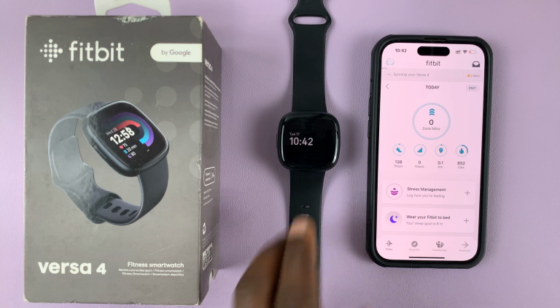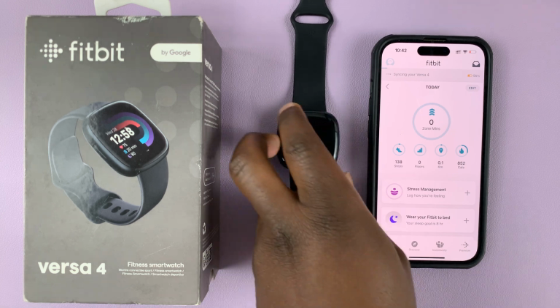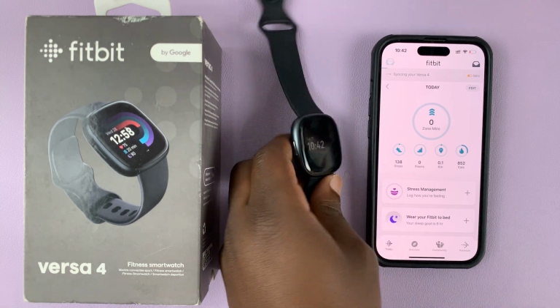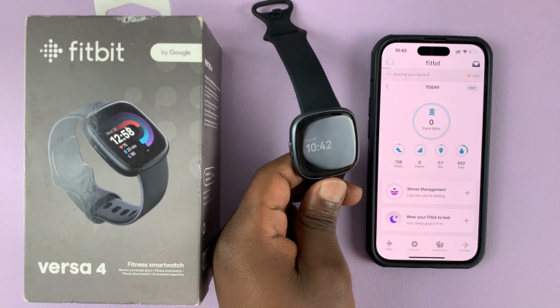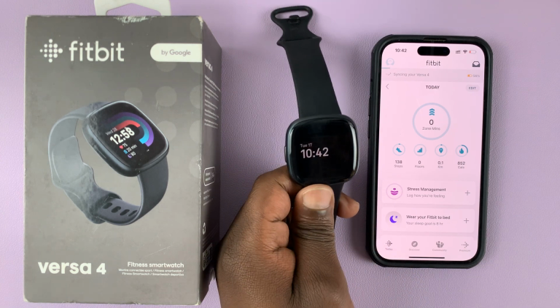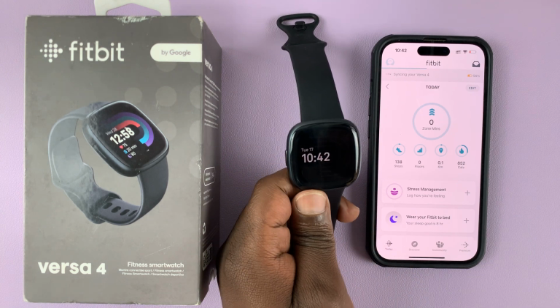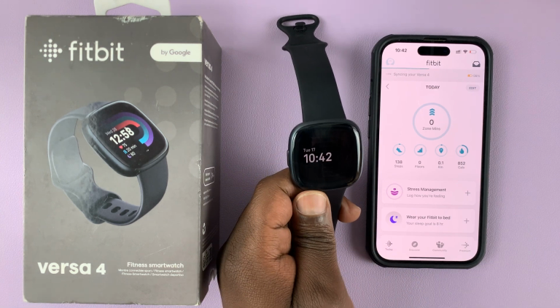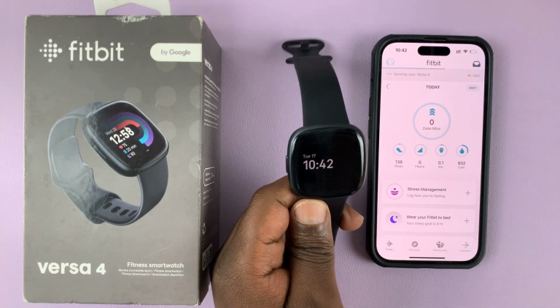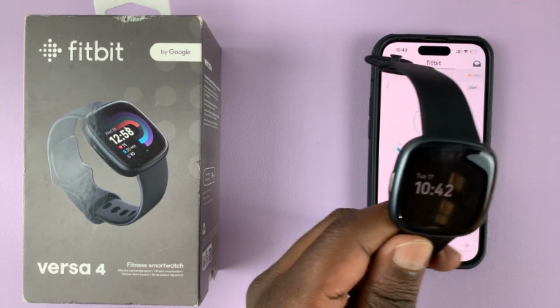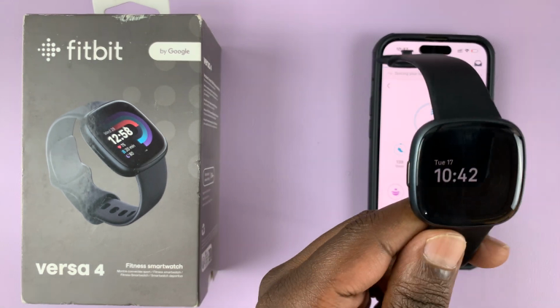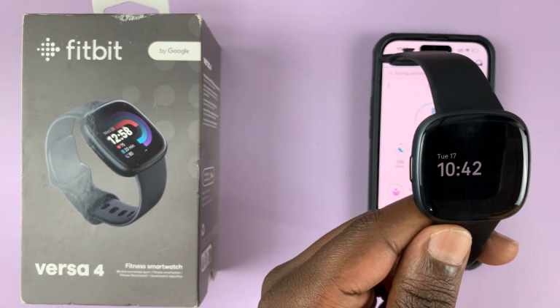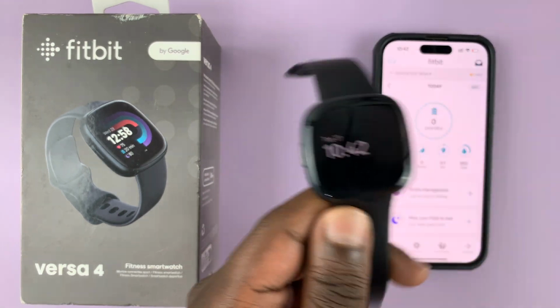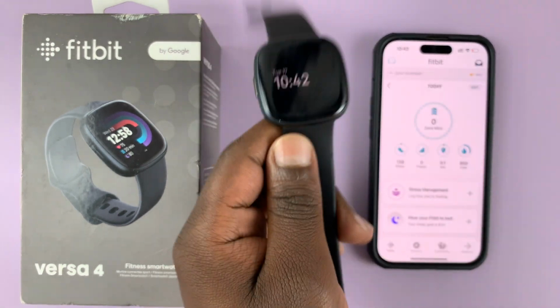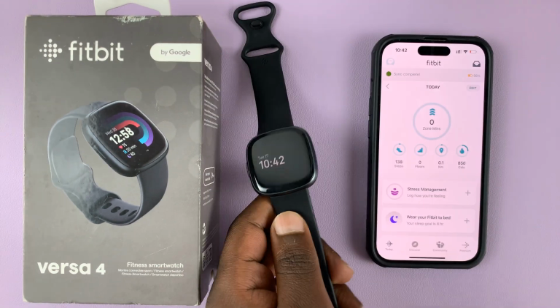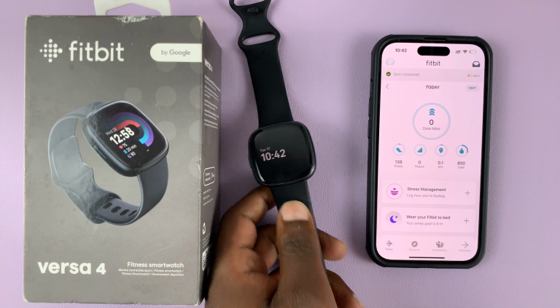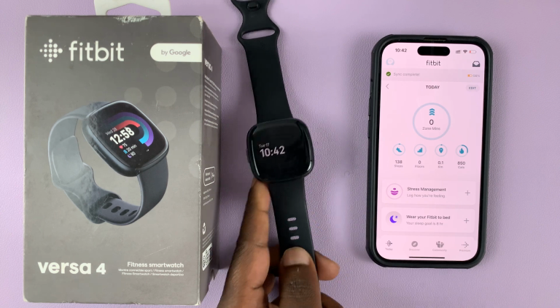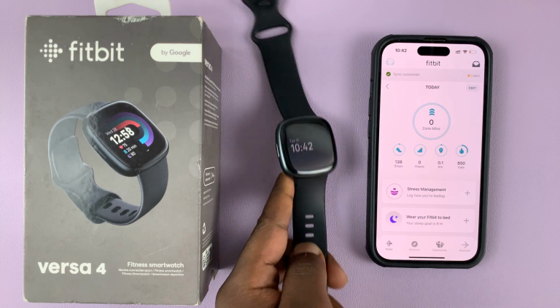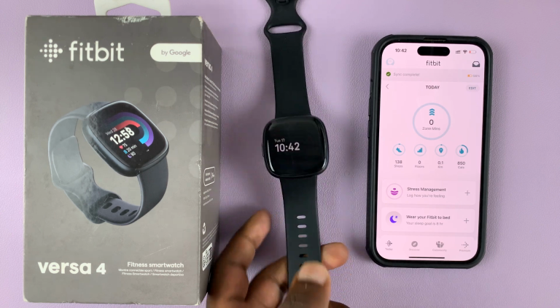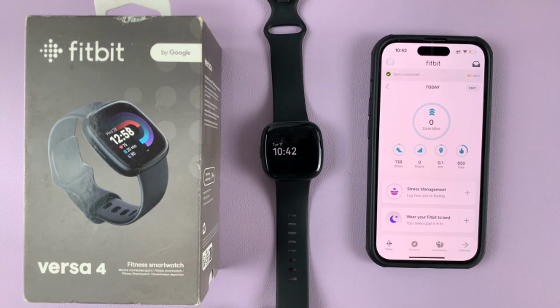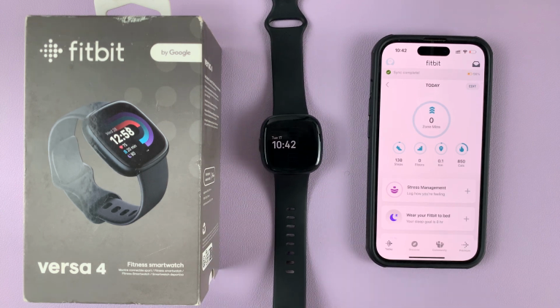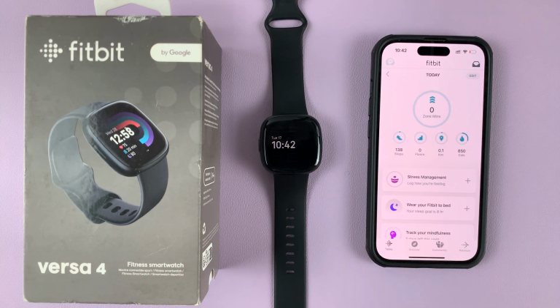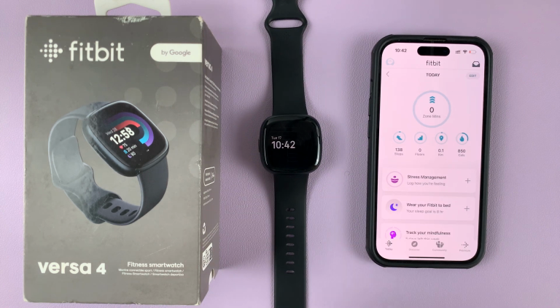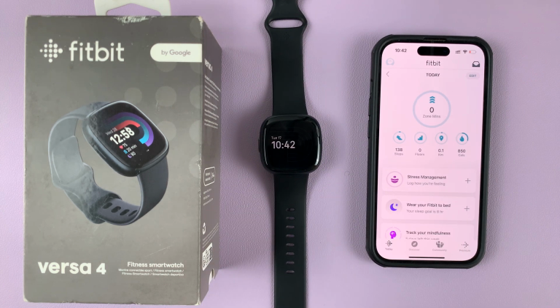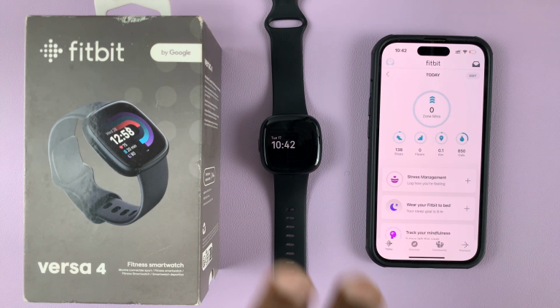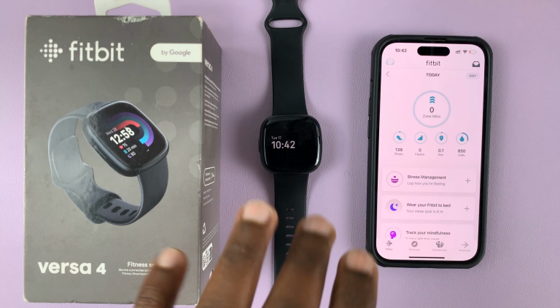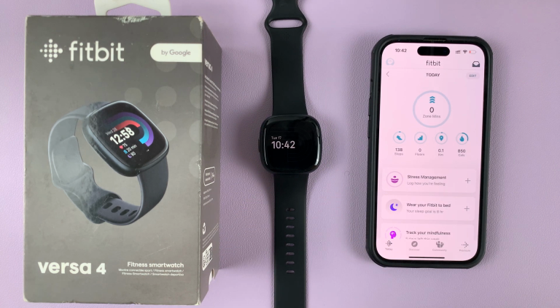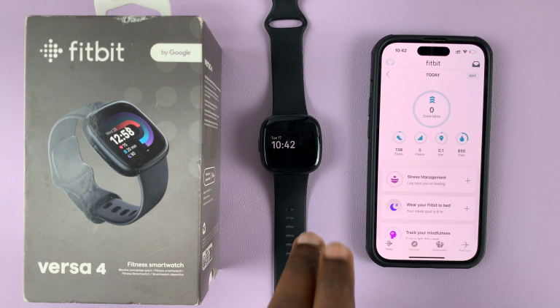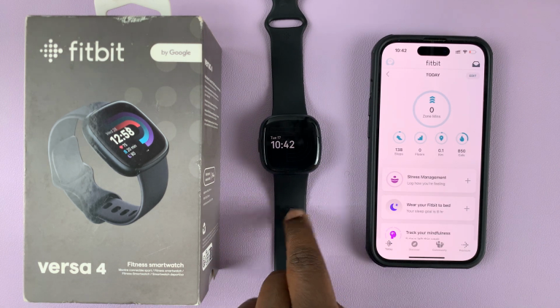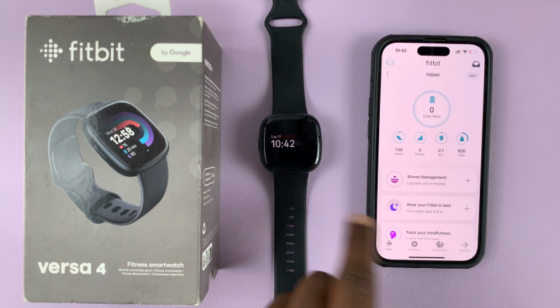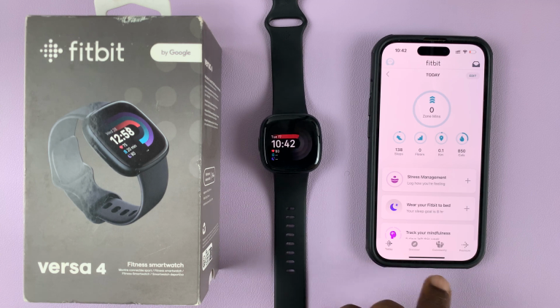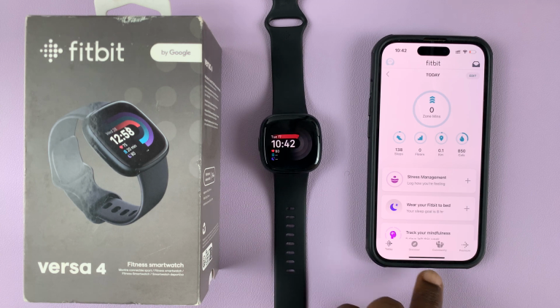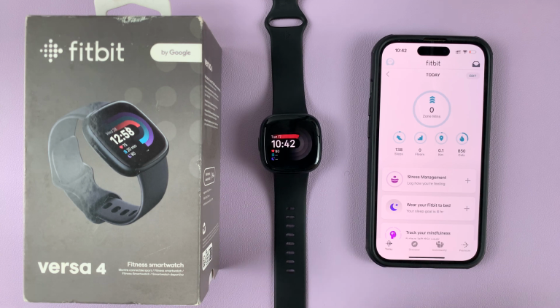I have the Fitbit Versa 4 here, and this one is actually paired to this specific iPhone. In today's tech tip, I'll be showing you how to unpair this watch from this iPhone.